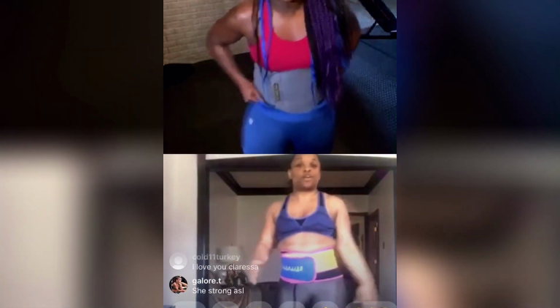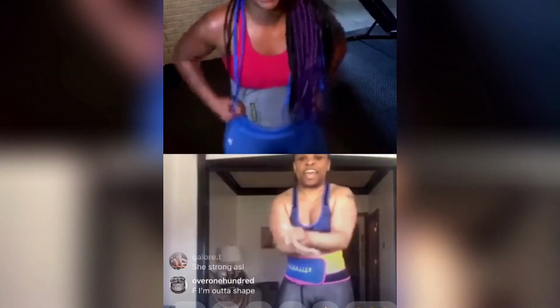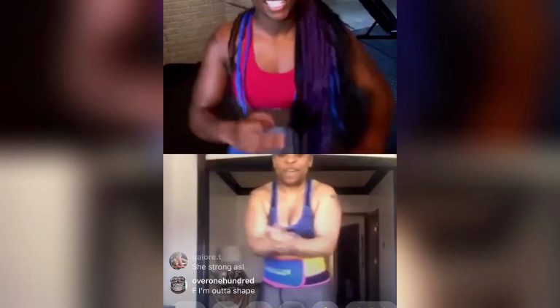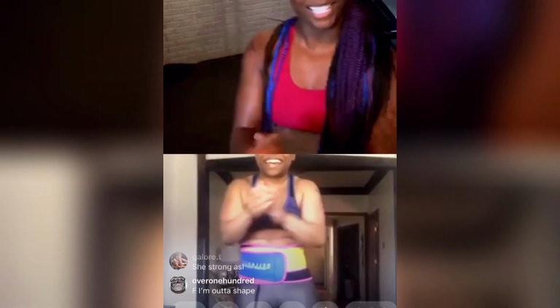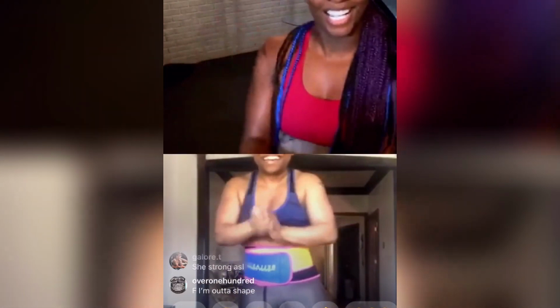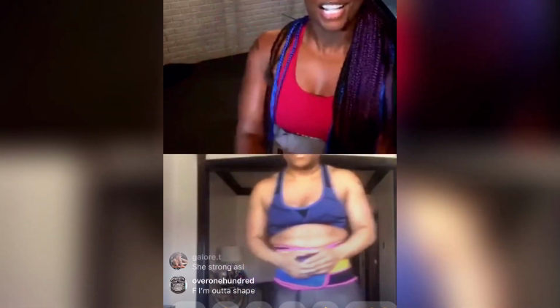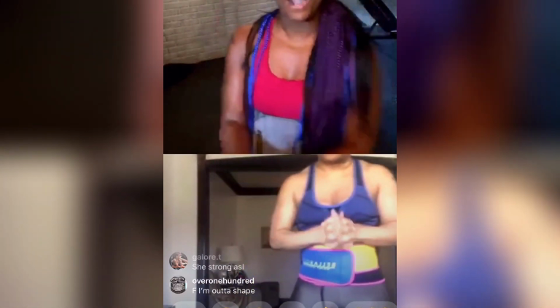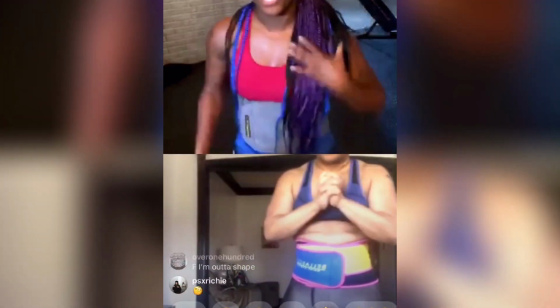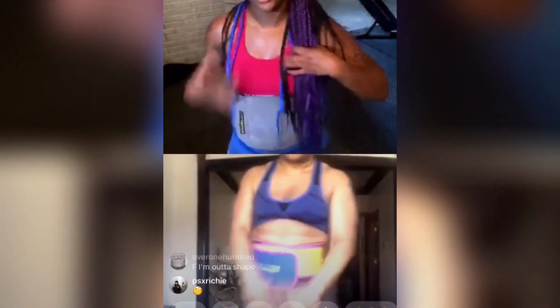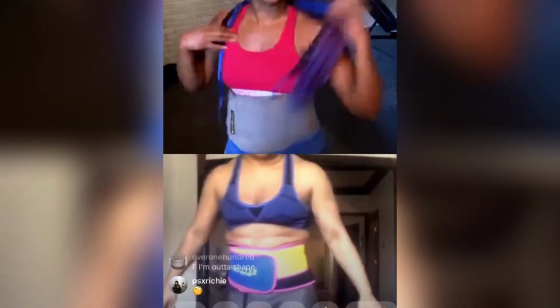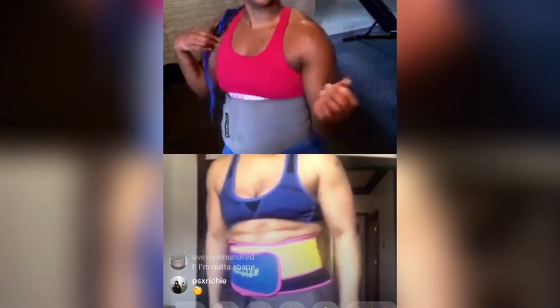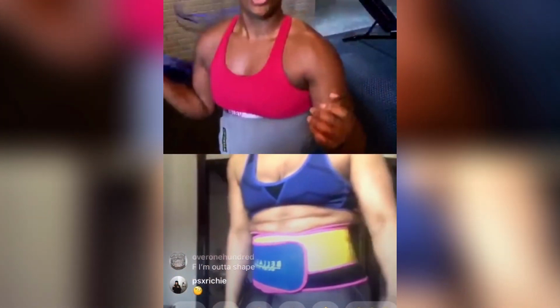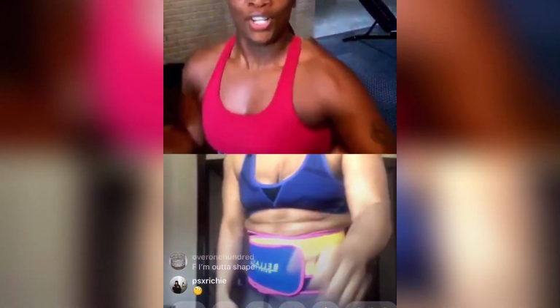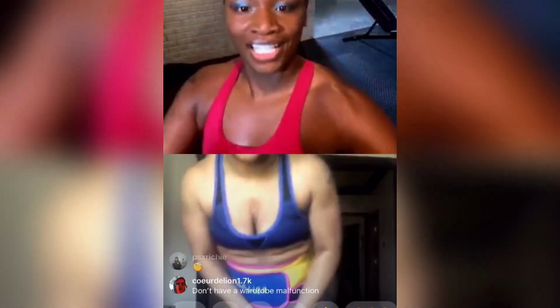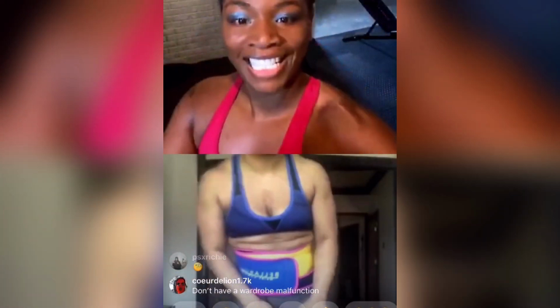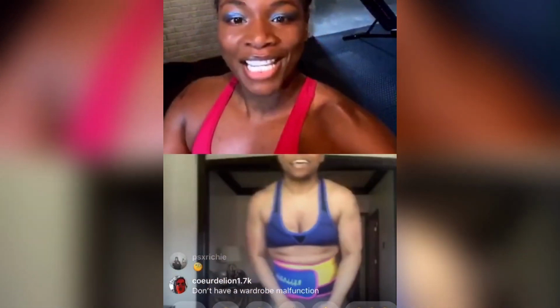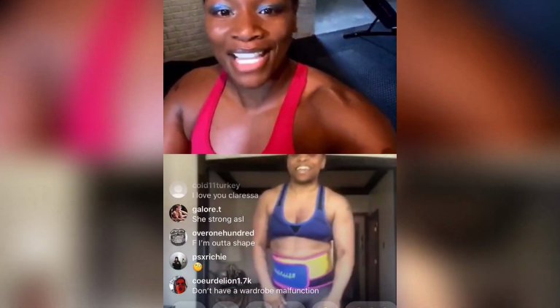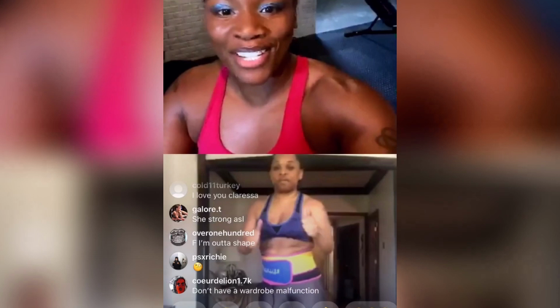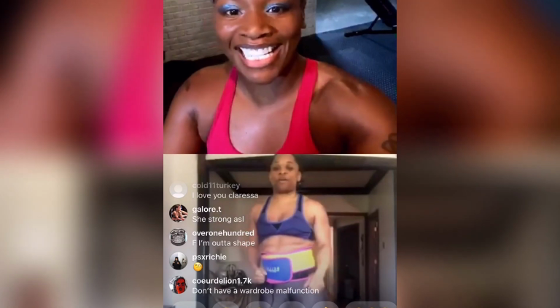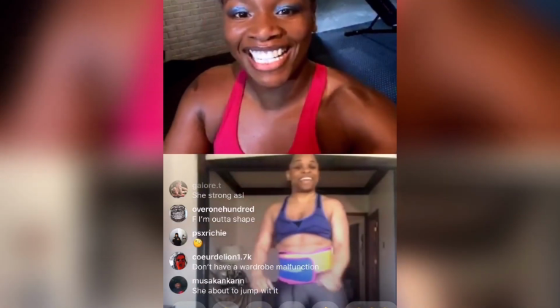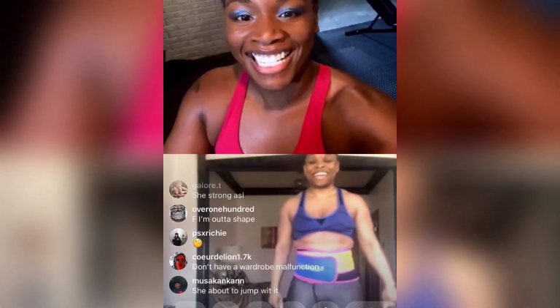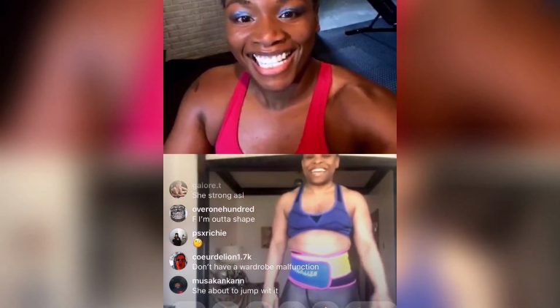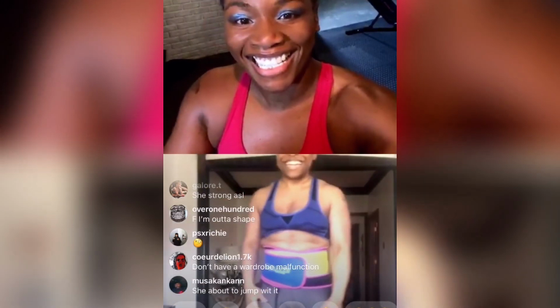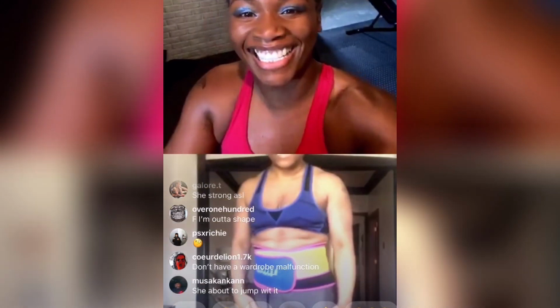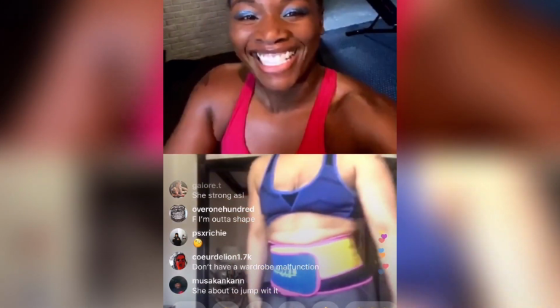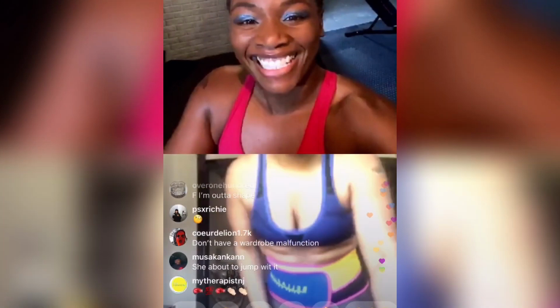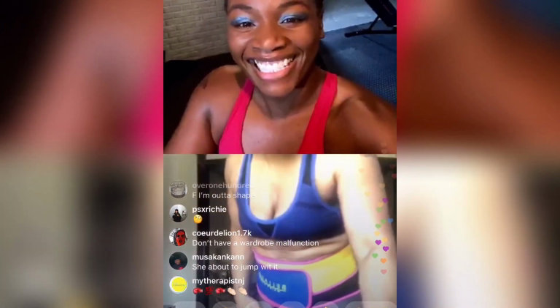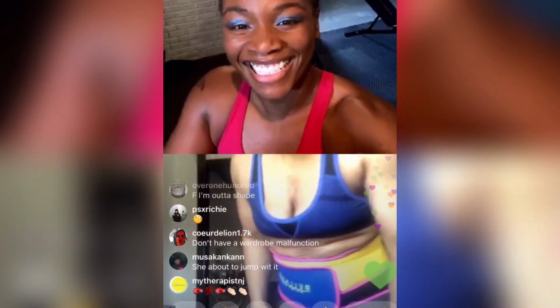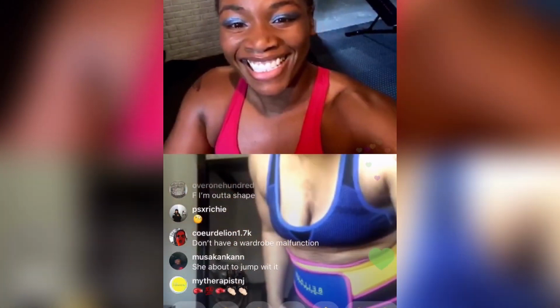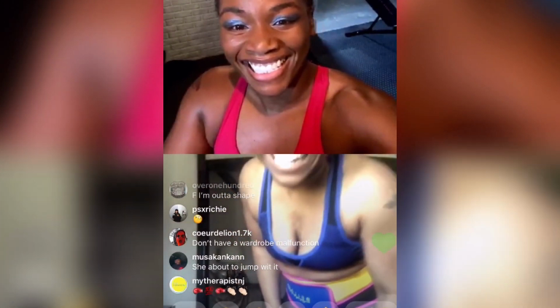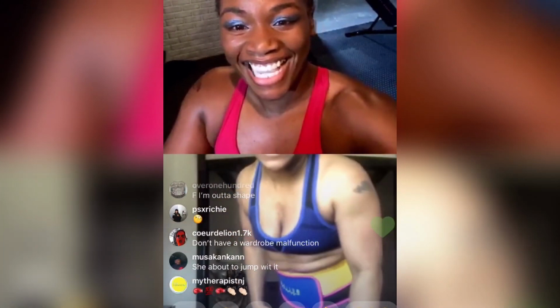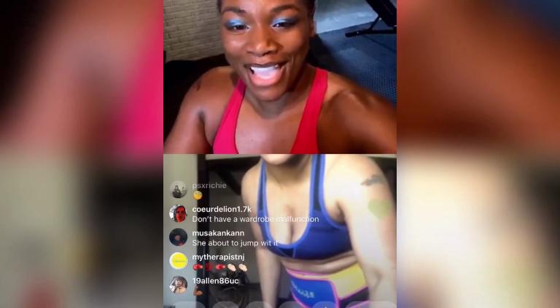Oh, you're killing me. Good work. Good work. Thank you so much, queen. Thank you for joining. We got this. Yes, ma'am.